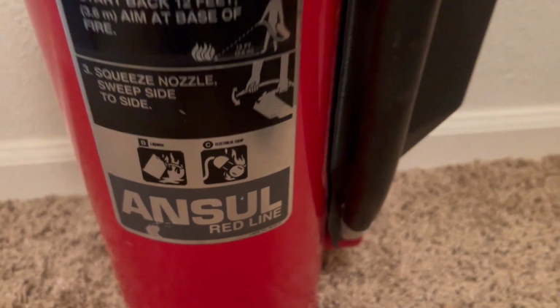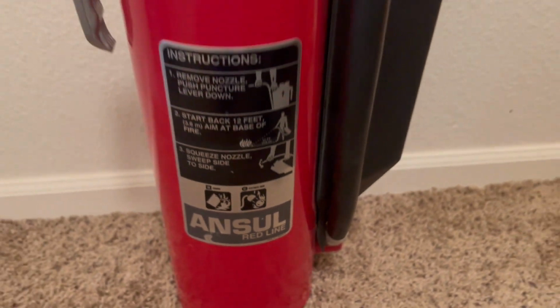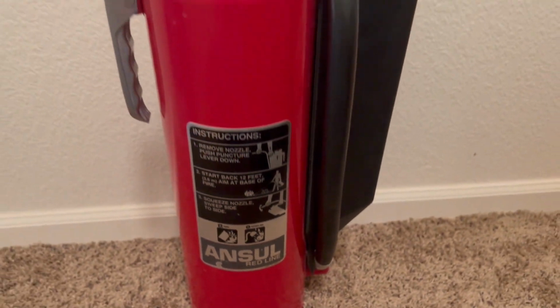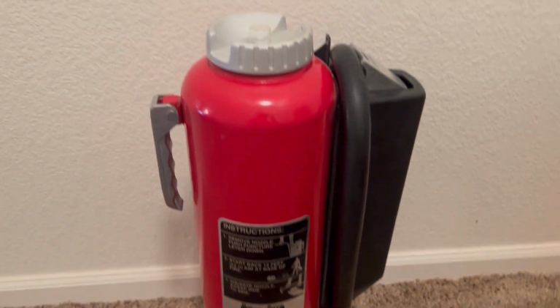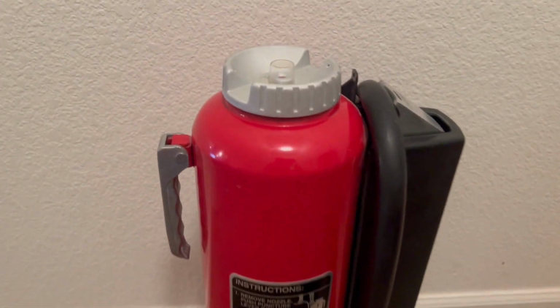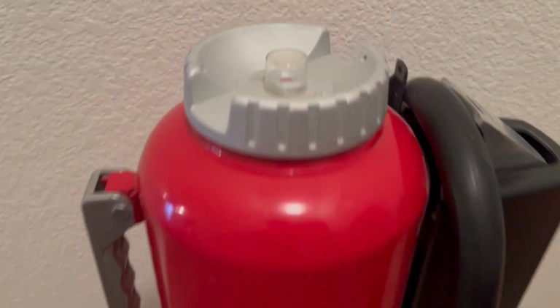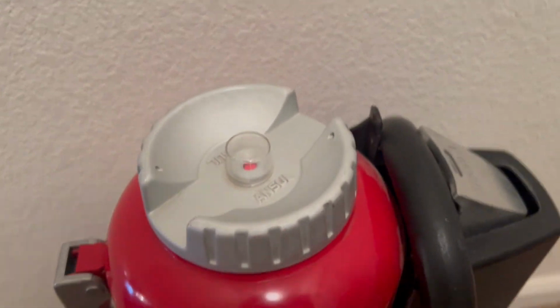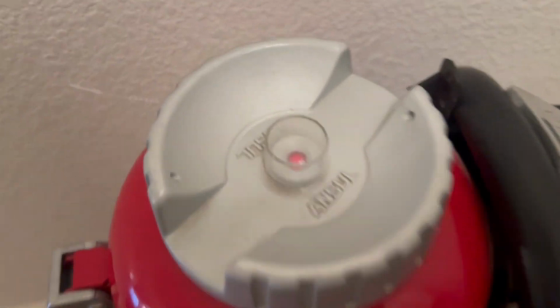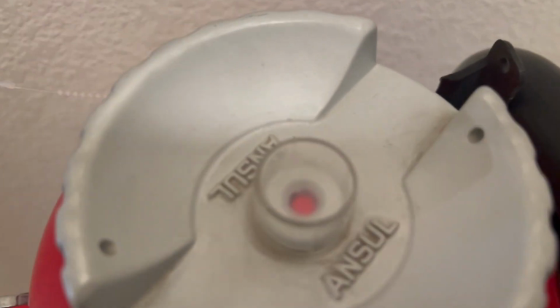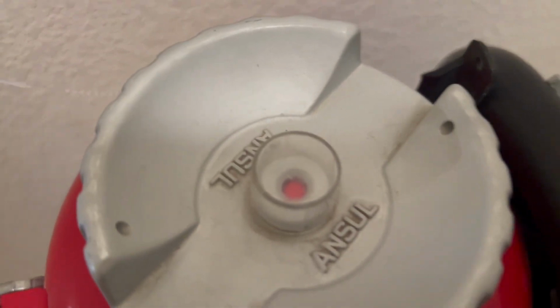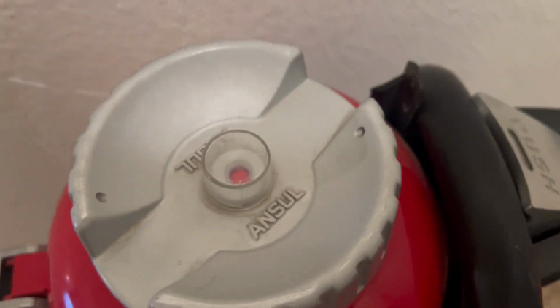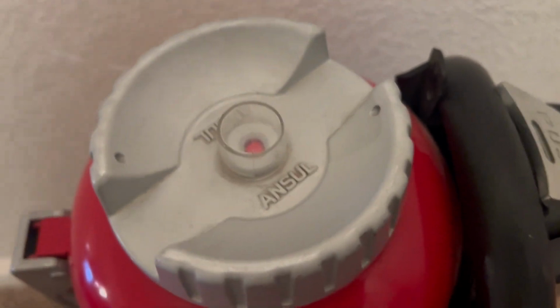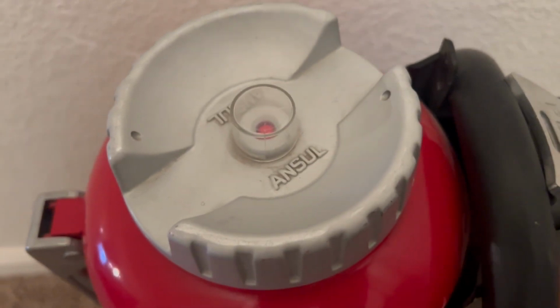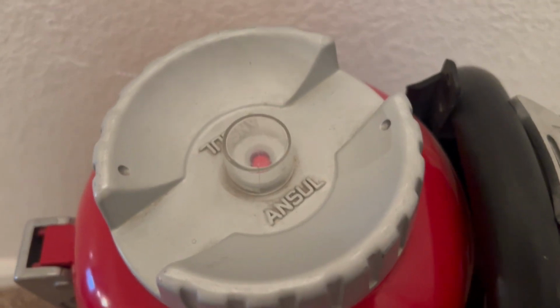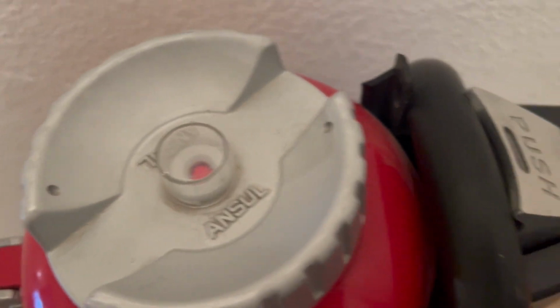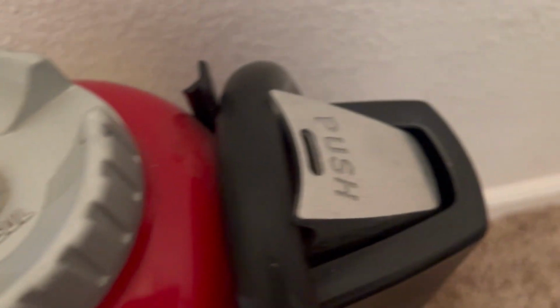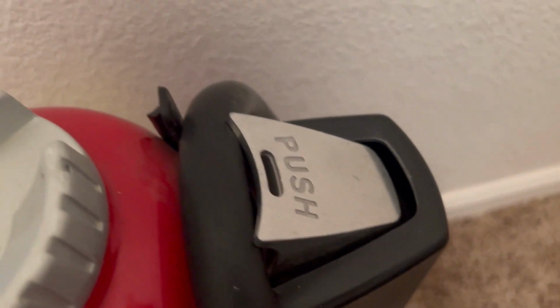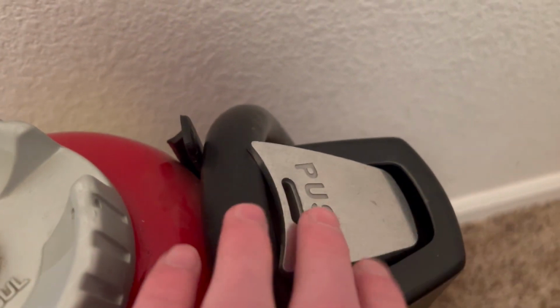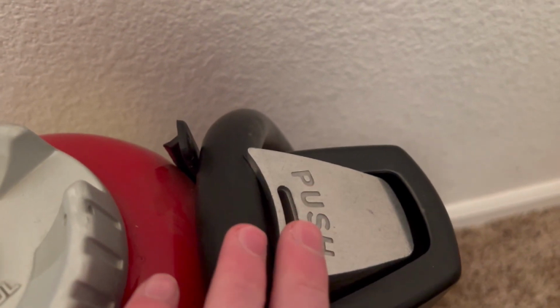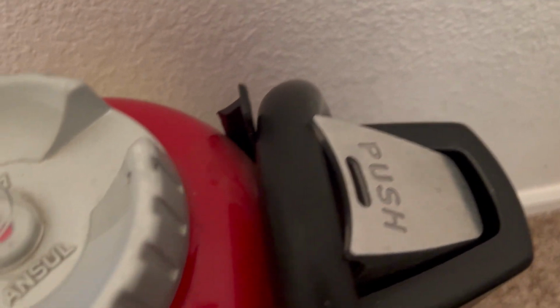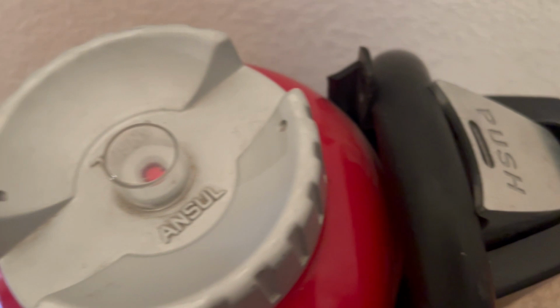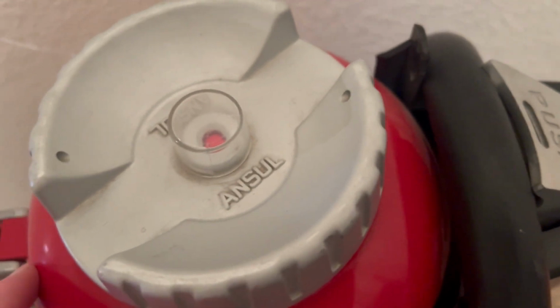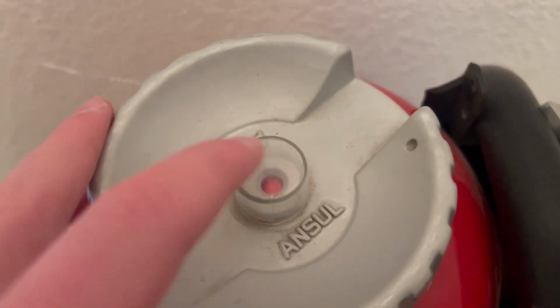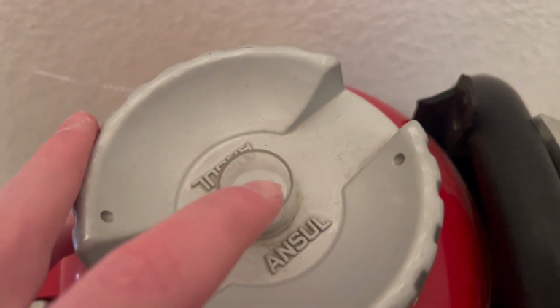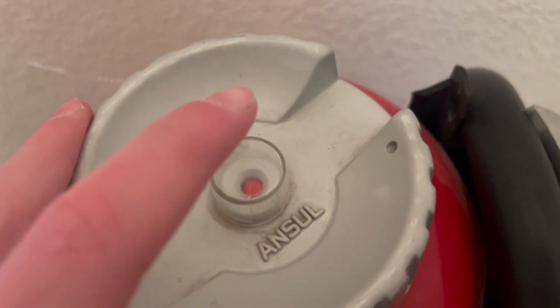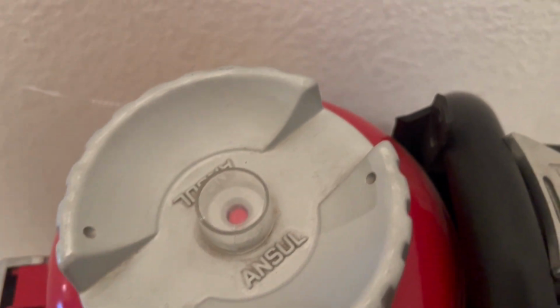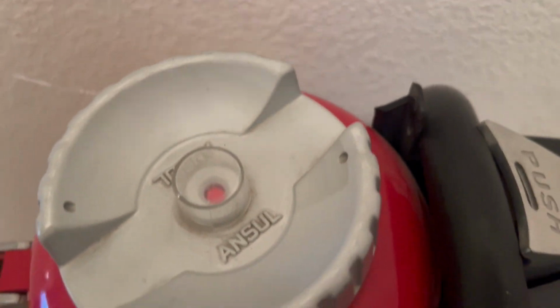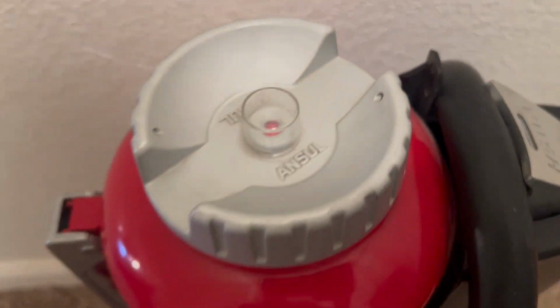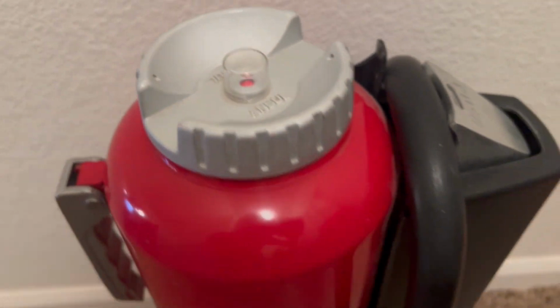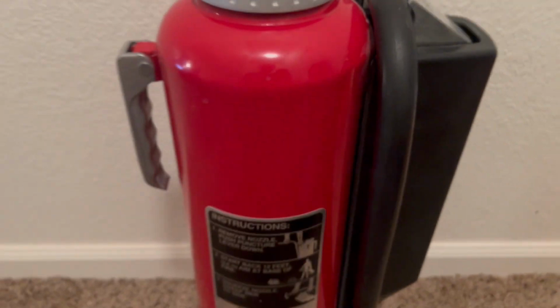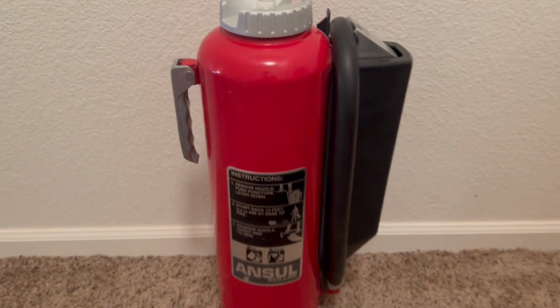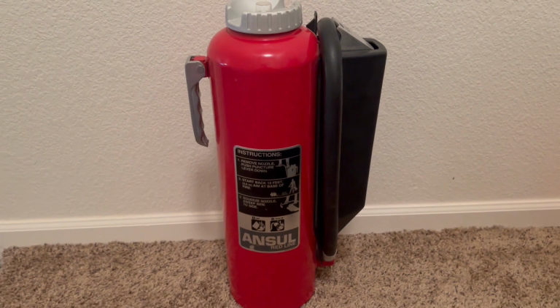Also, this button on the top indicates if the cylinder has been pressurized. When the cartridge is pushed down and the cylinder is pressurized, this button will pop up.